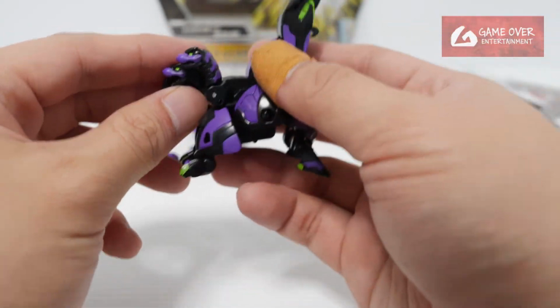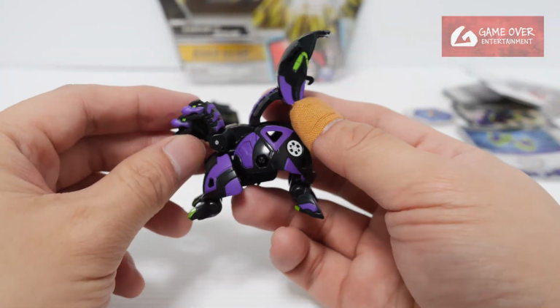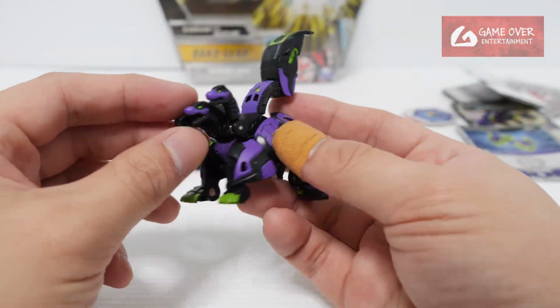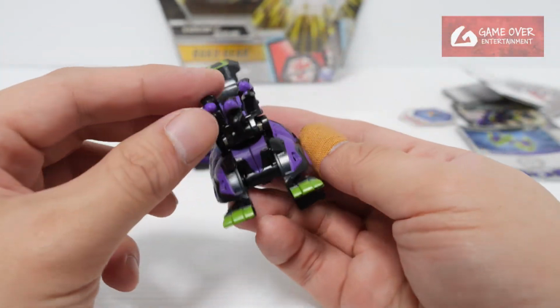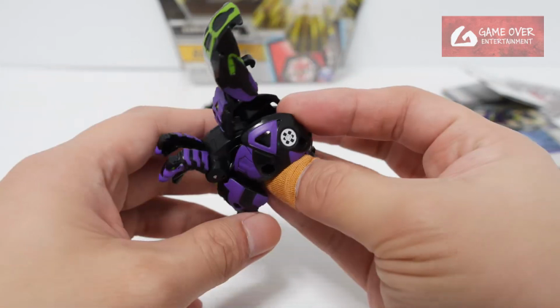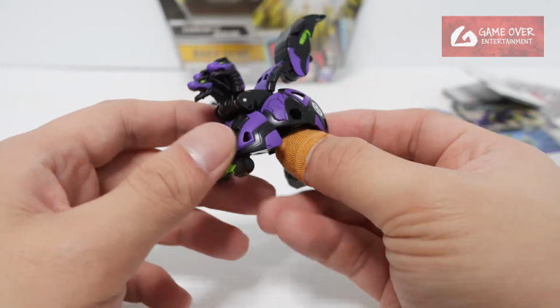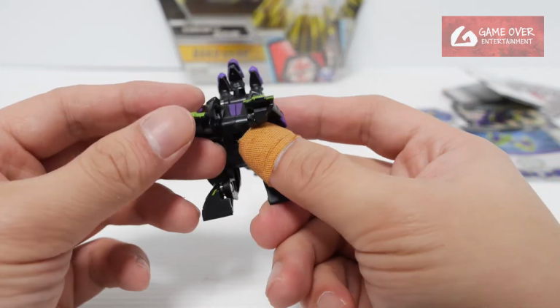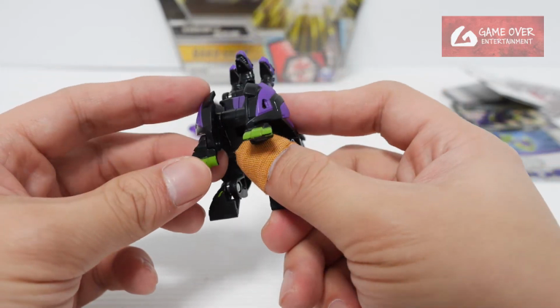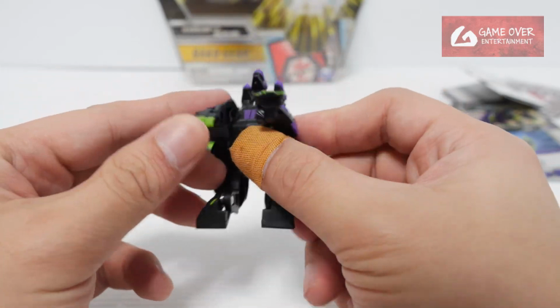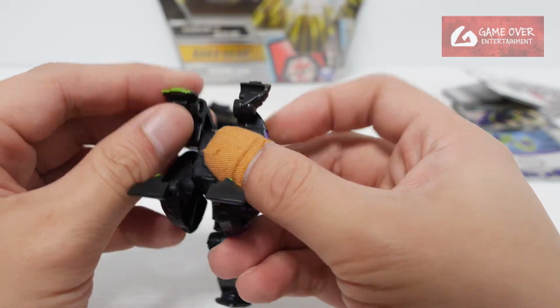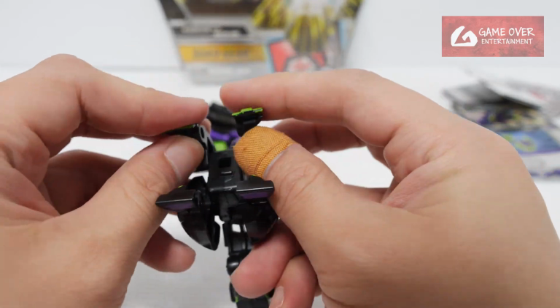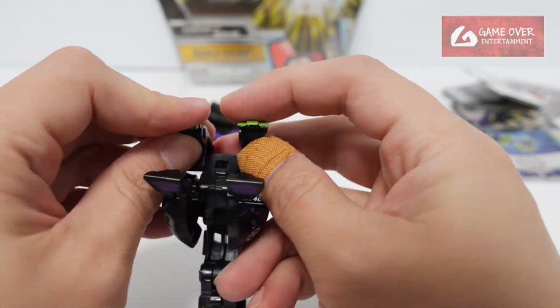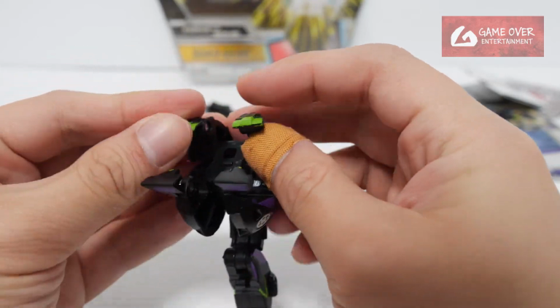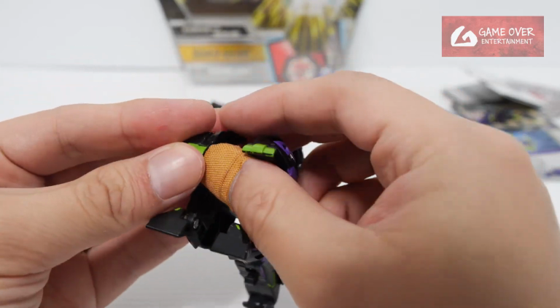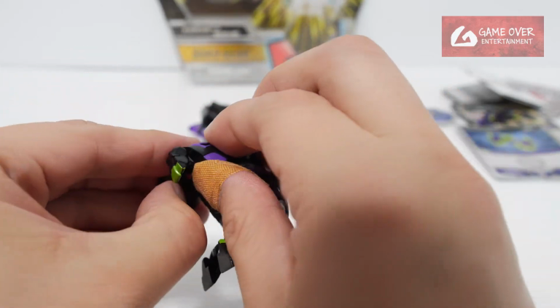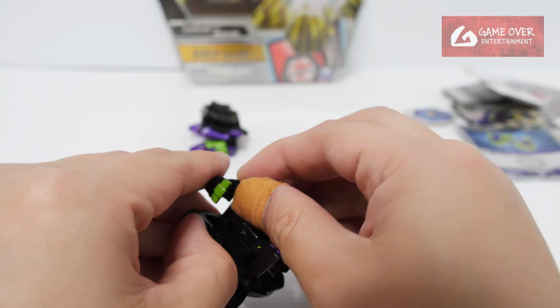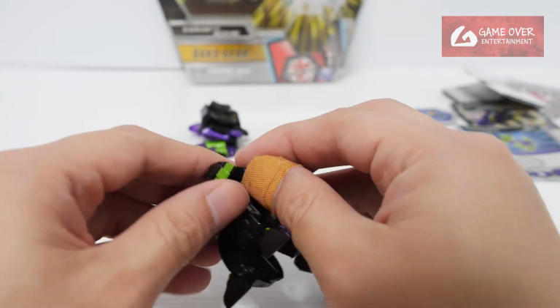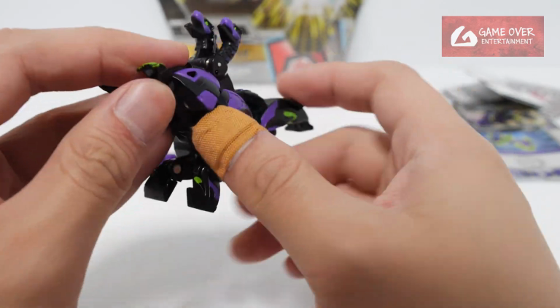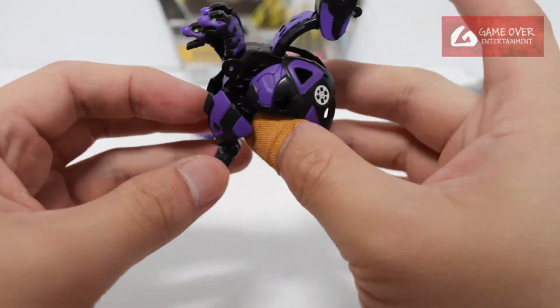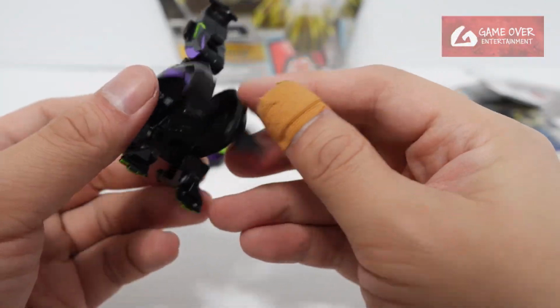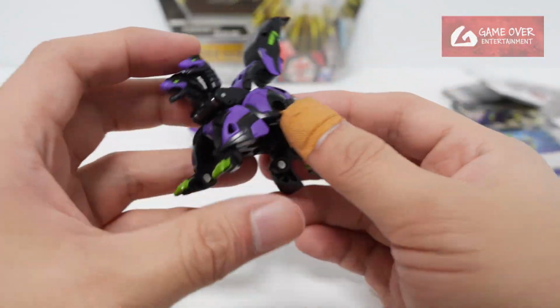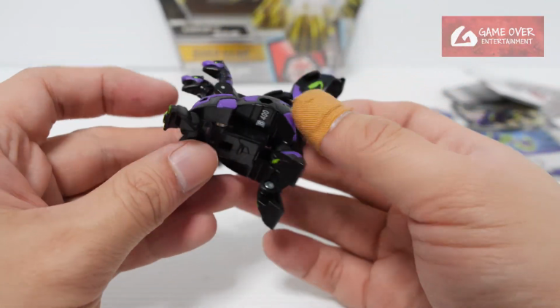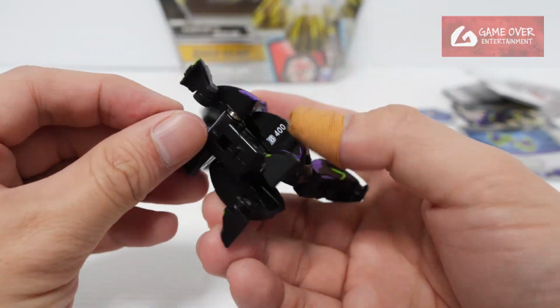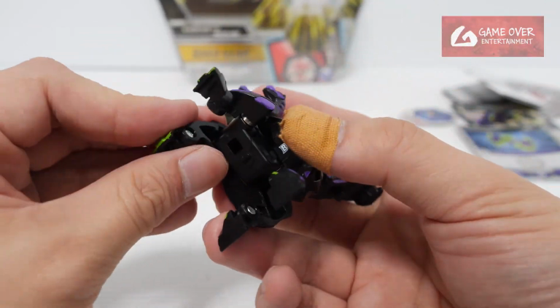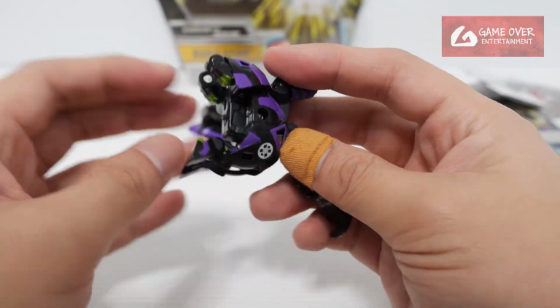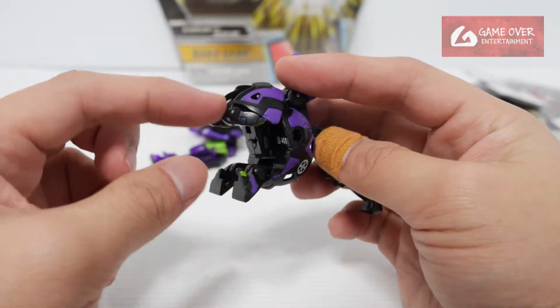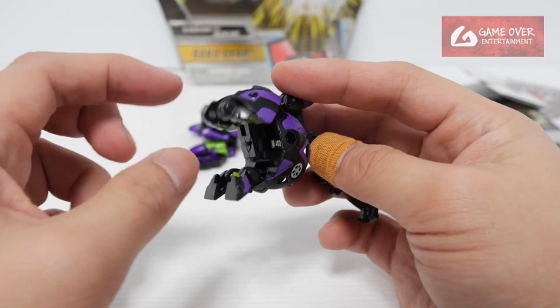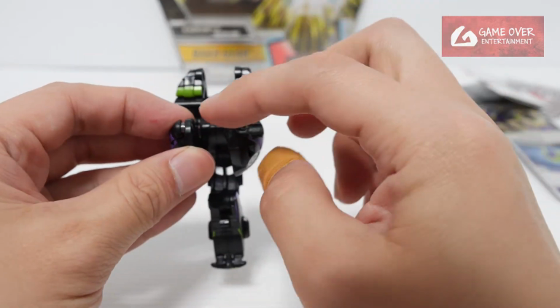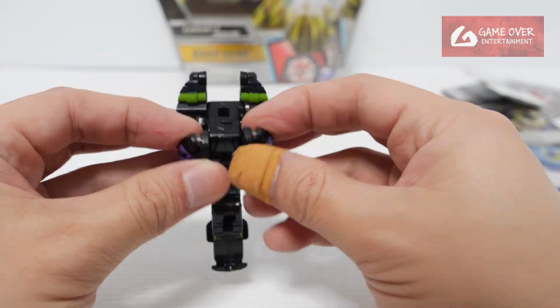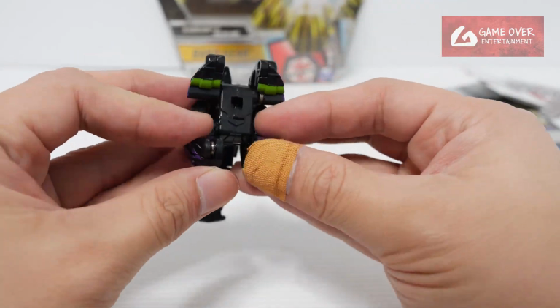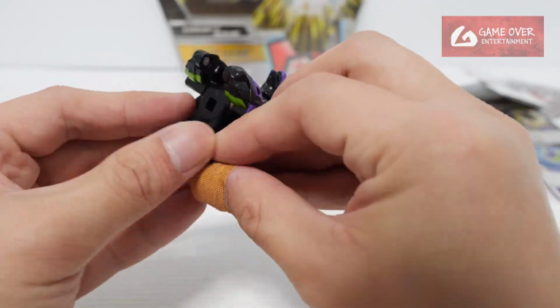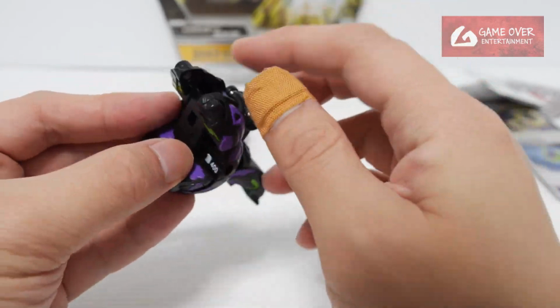Now we look at our main Bakugan. The manual parts are the feet. Any other parts other than the feet? No, only the front feet. The back feet are spring loaded.